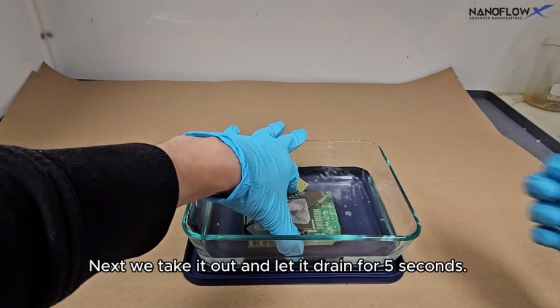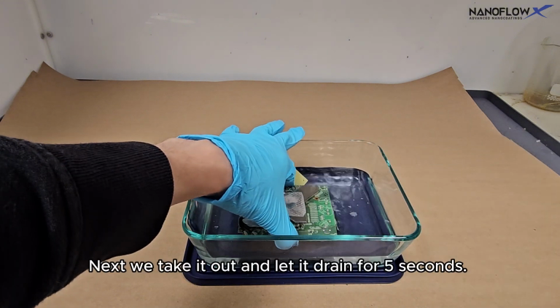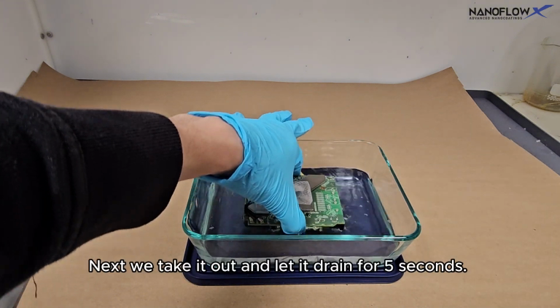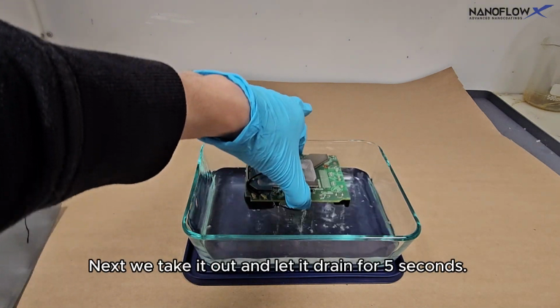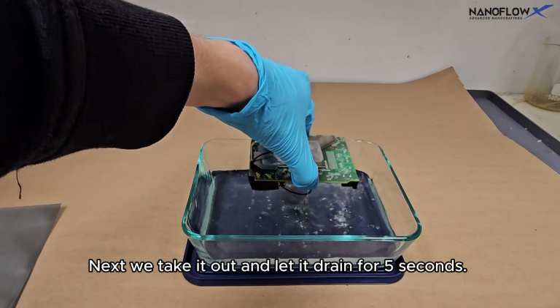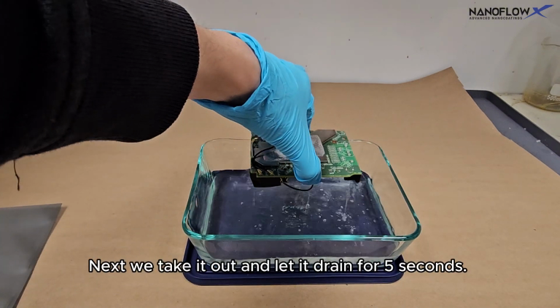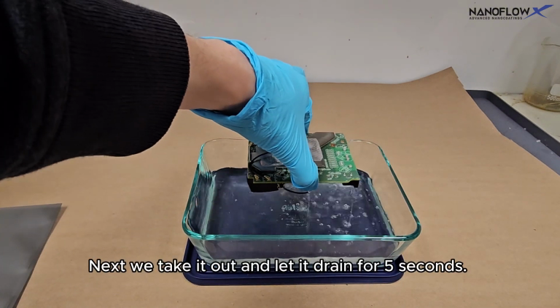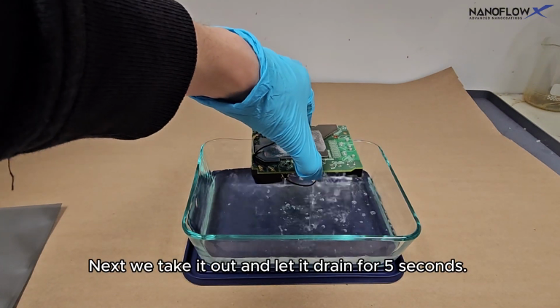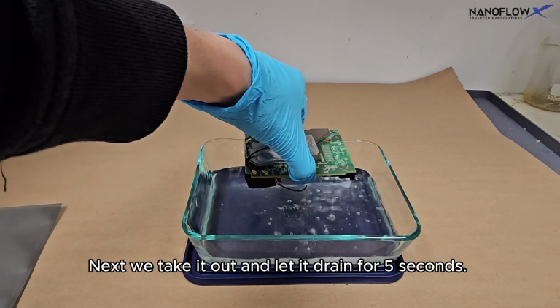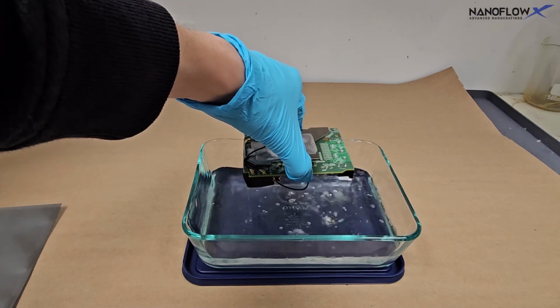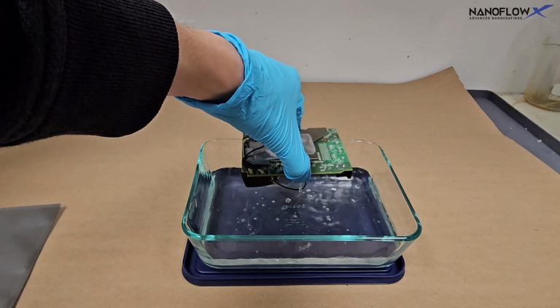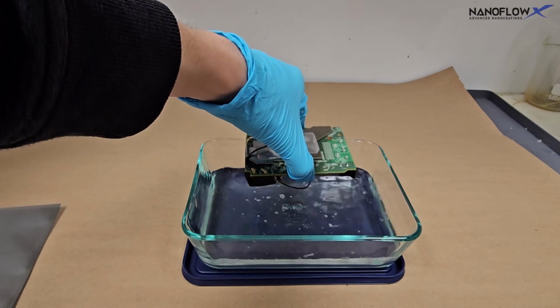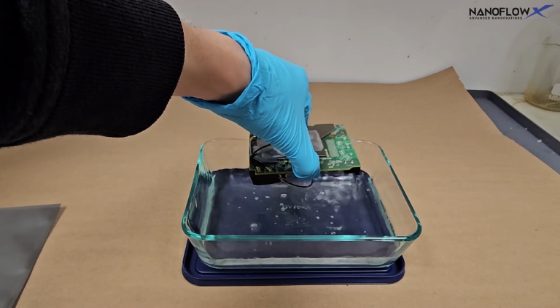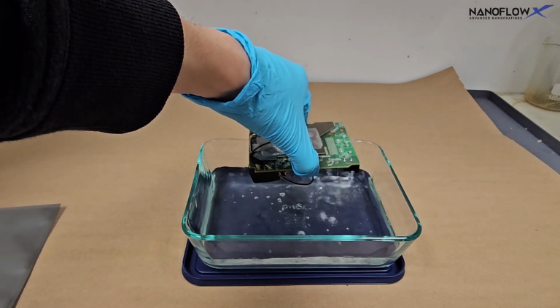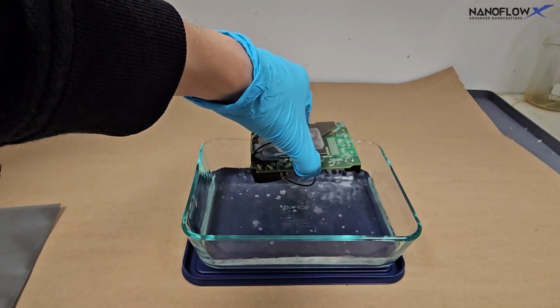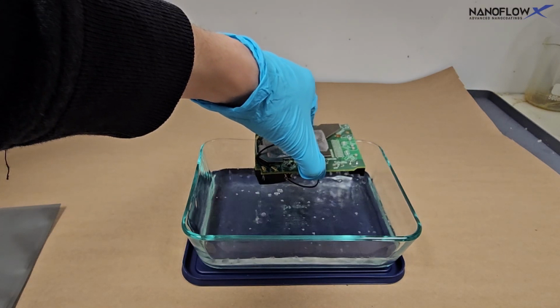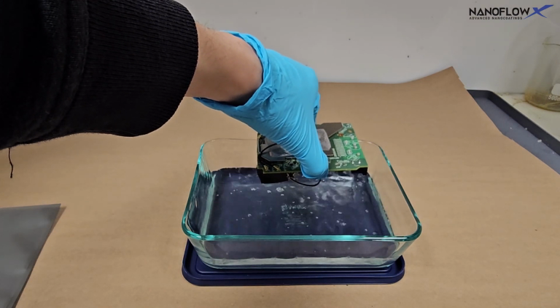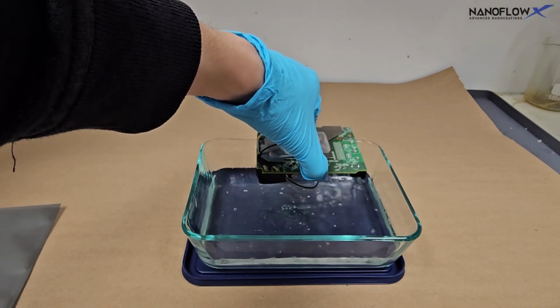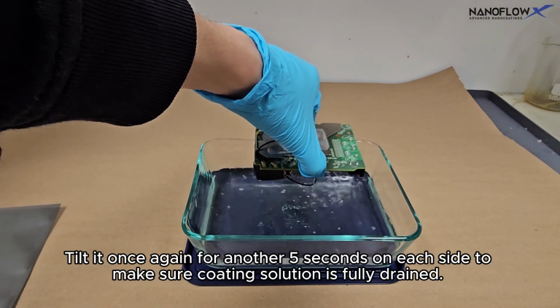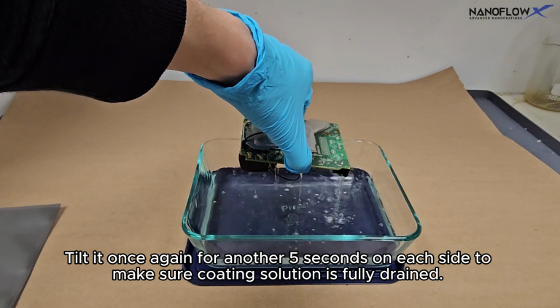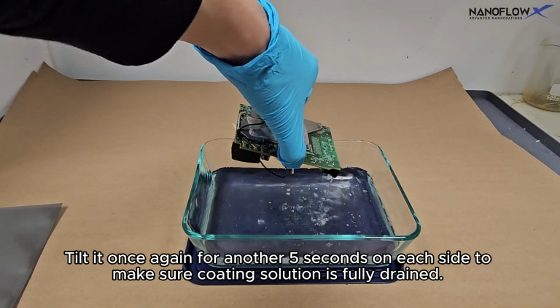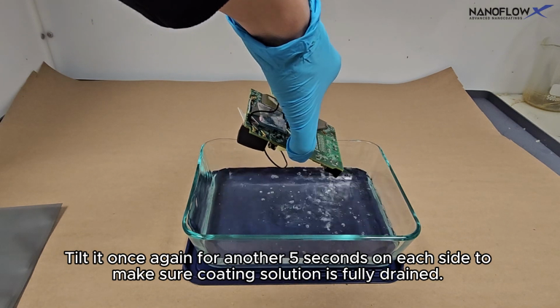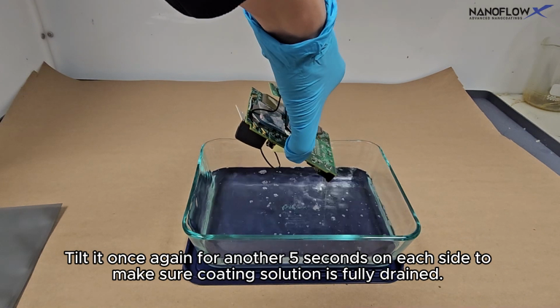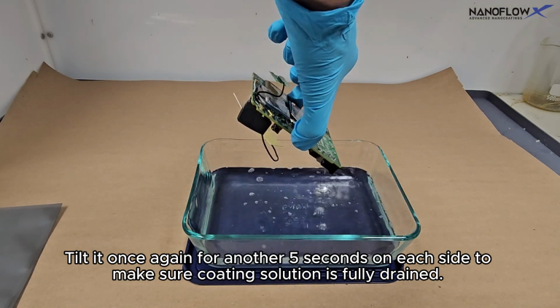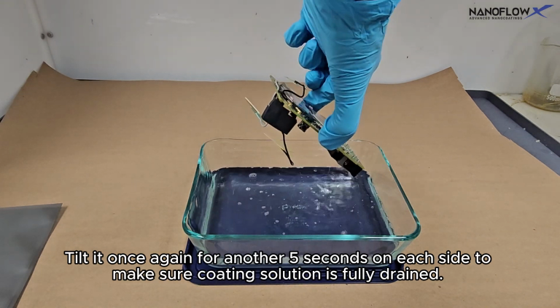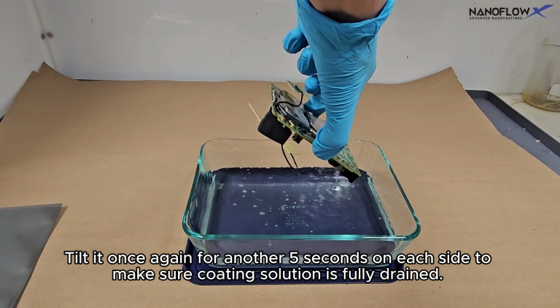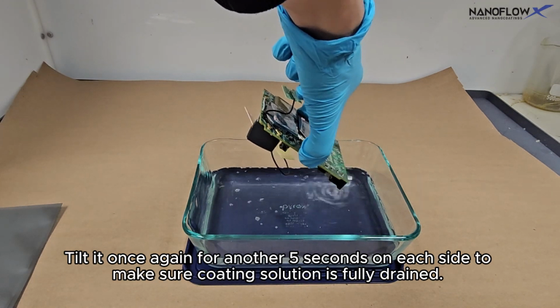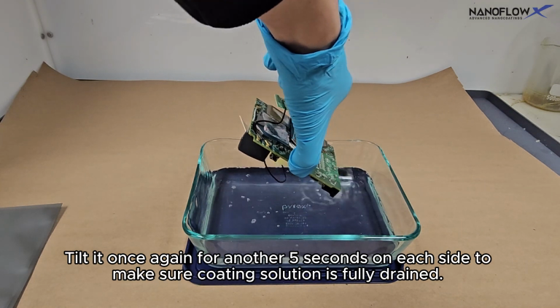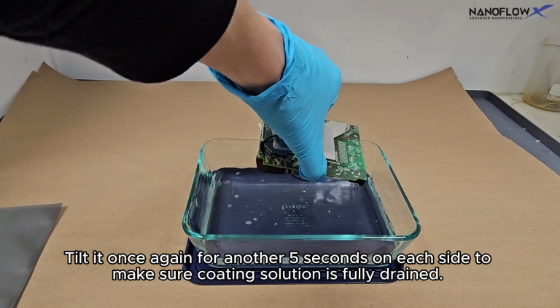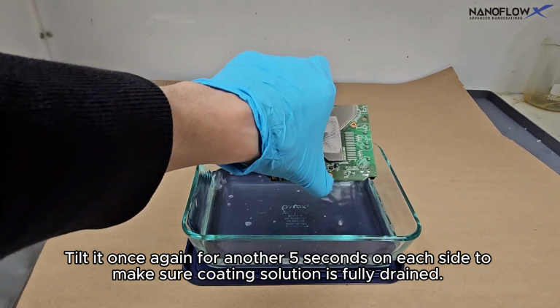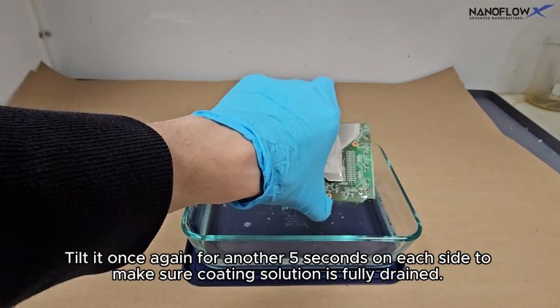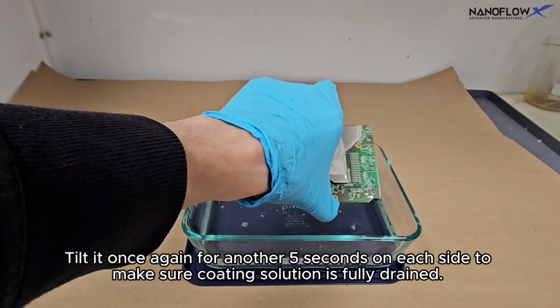Next we take it out and let it drain for 5 seconds. Tilt it once again for another 5 seconds on each side to make sure the coating solution is fully drained.